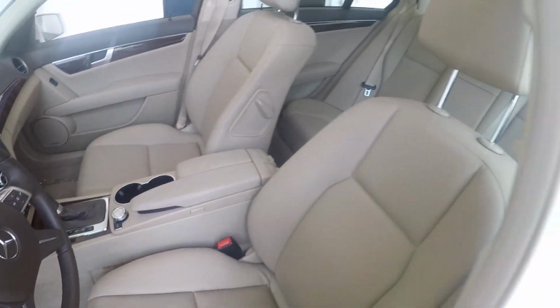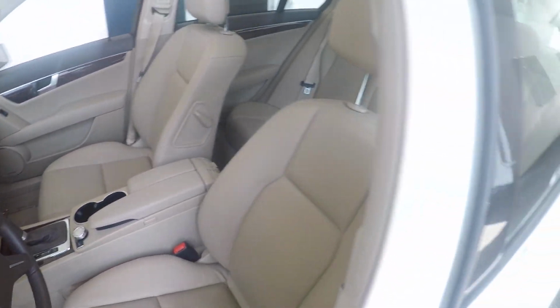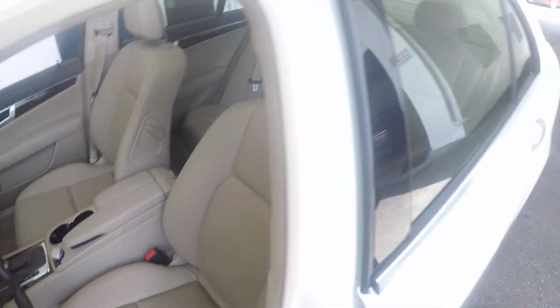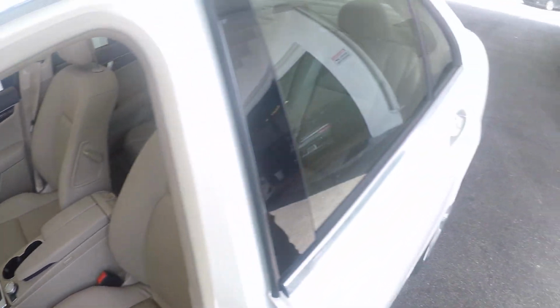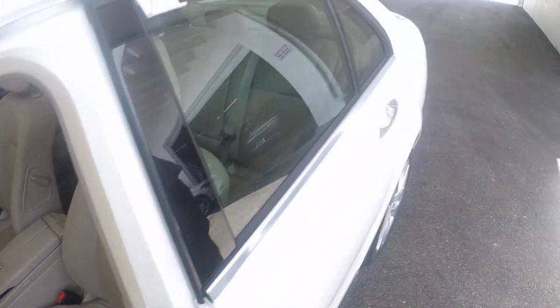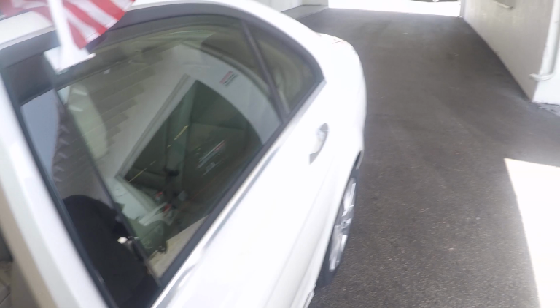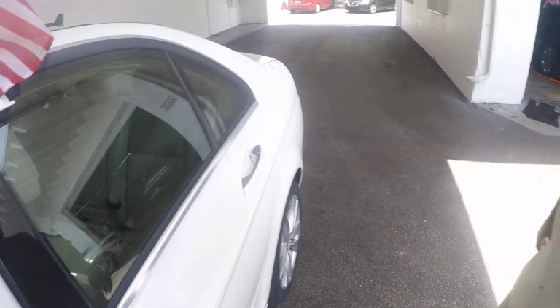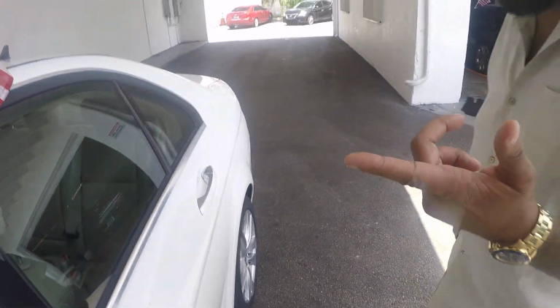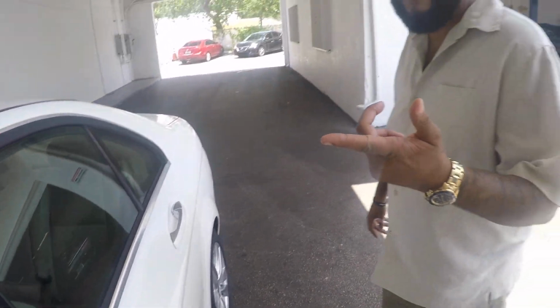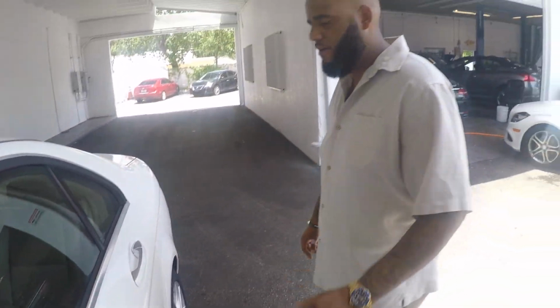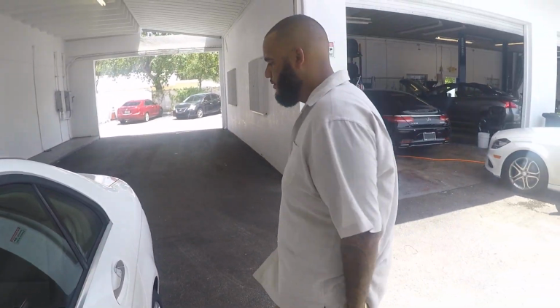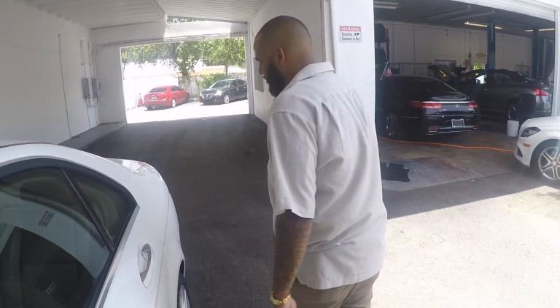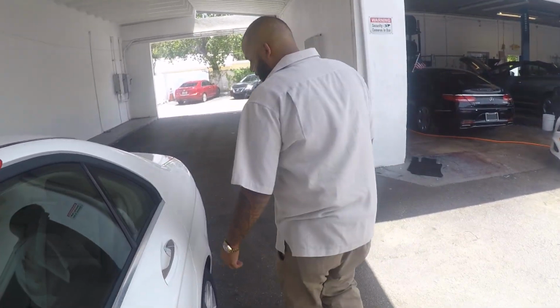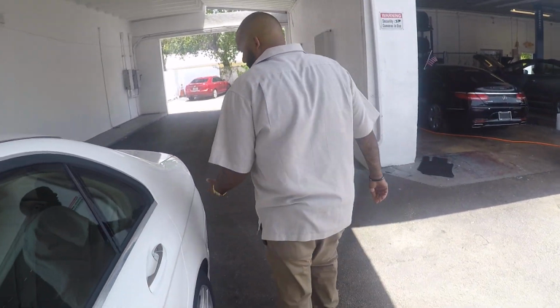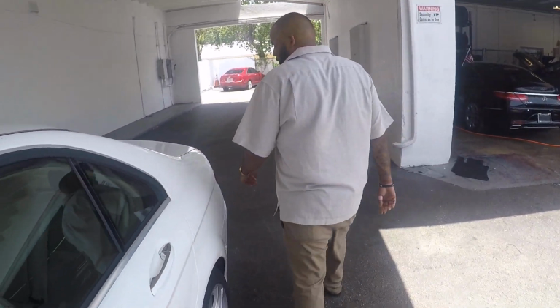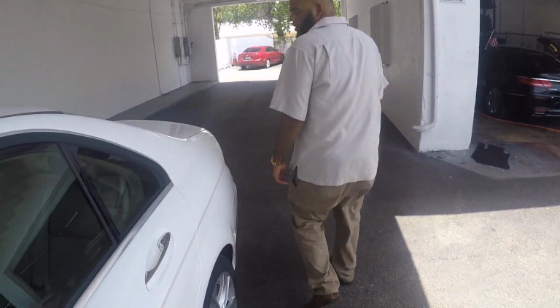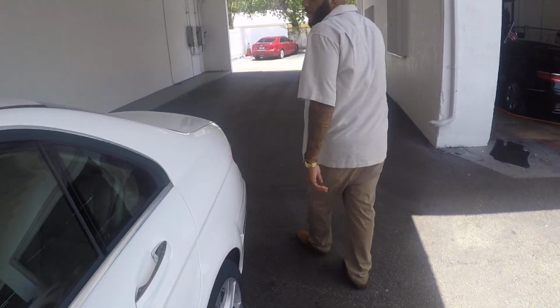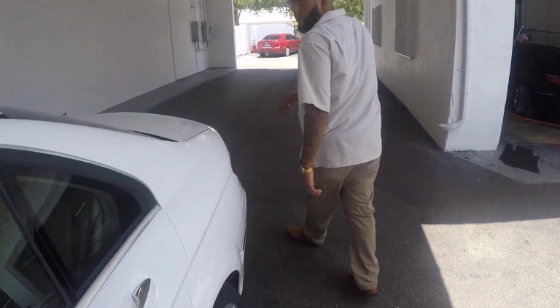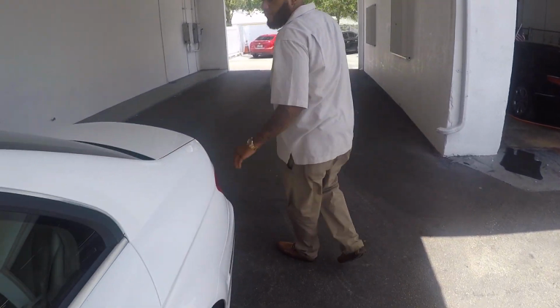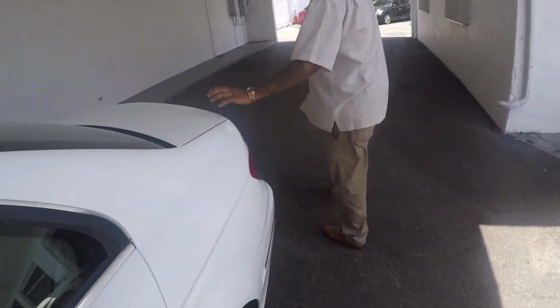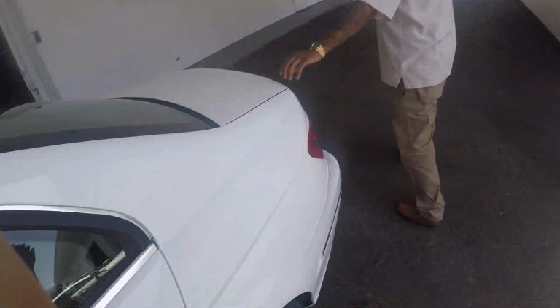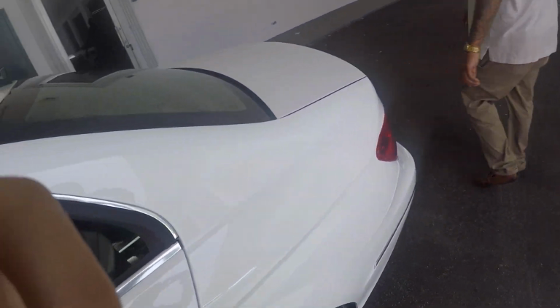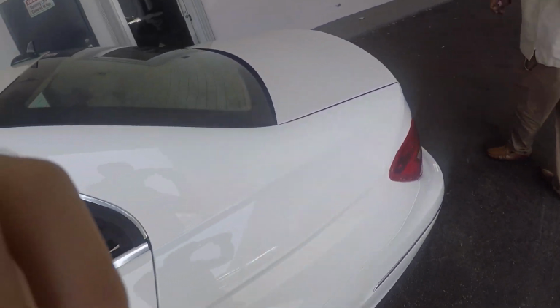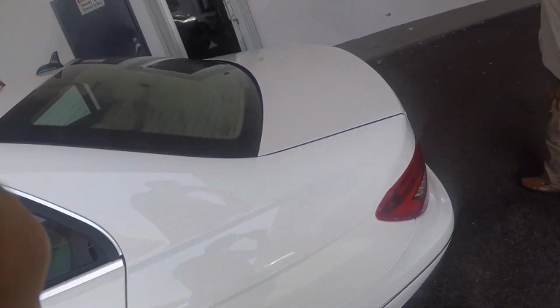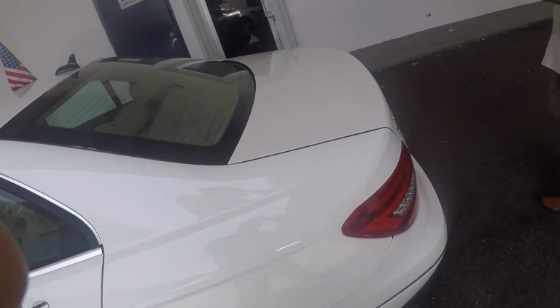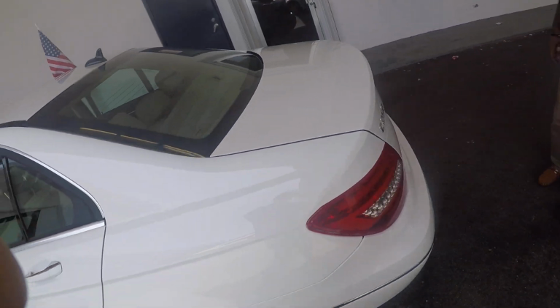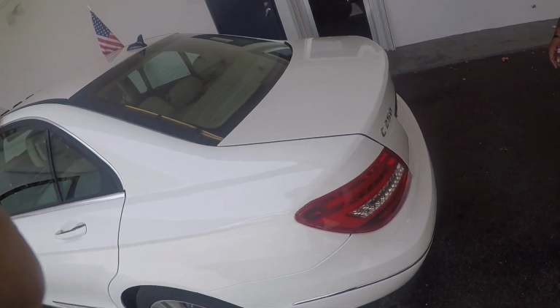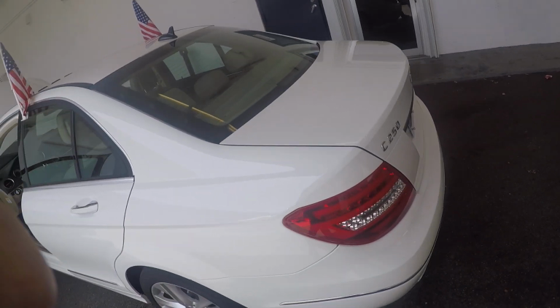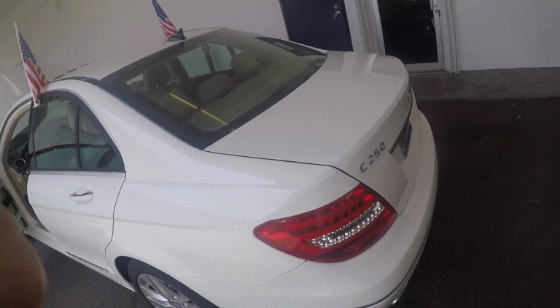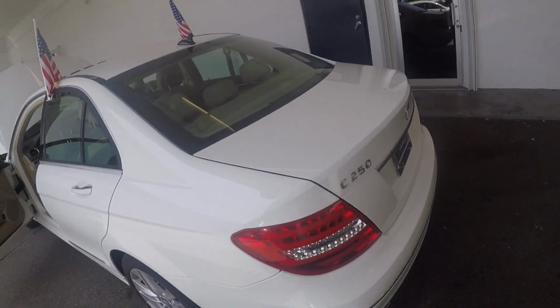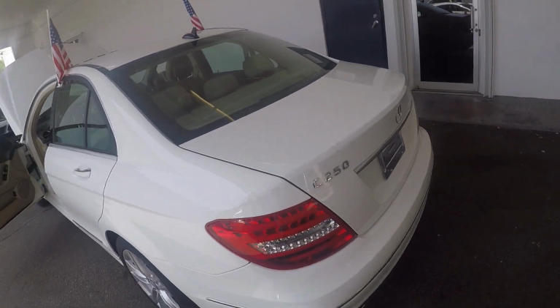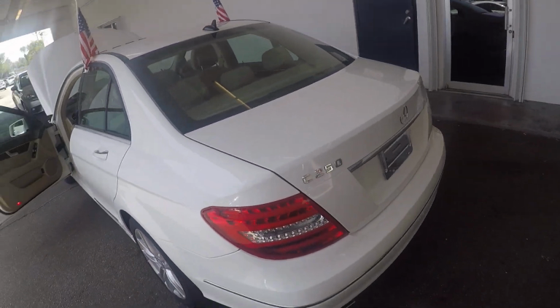You got sunroof, leather. Take a walk around — very fresh paint. Only $750 down.